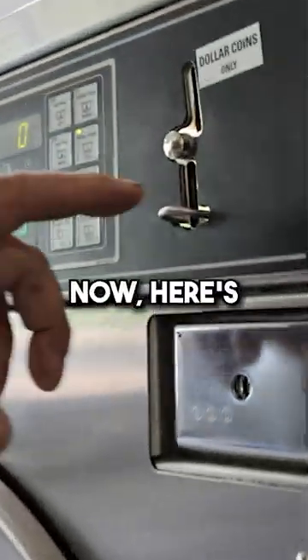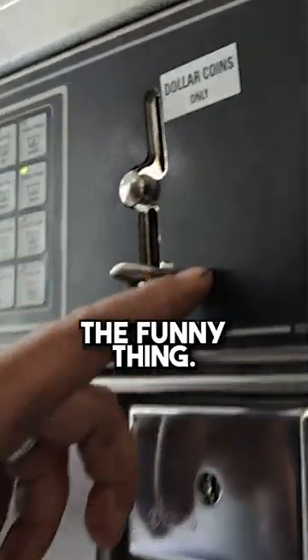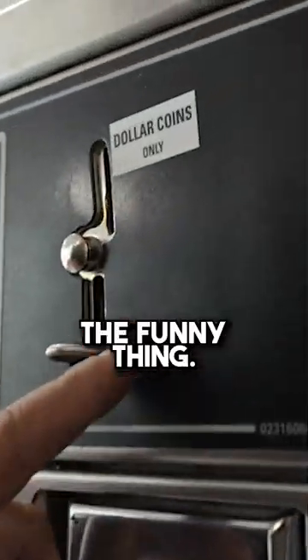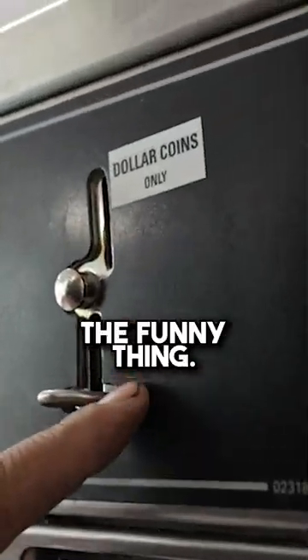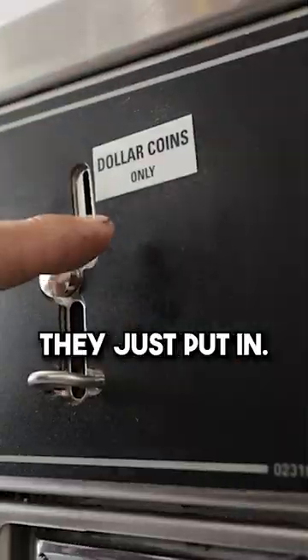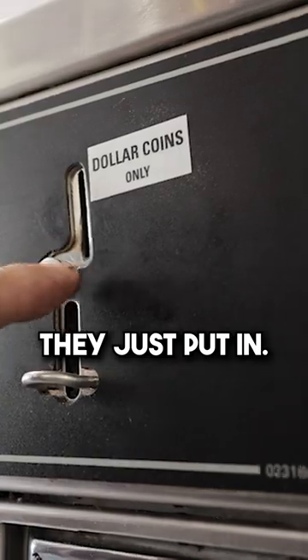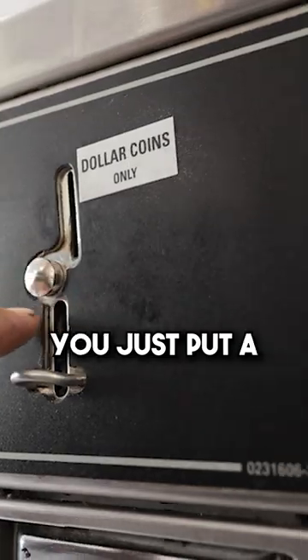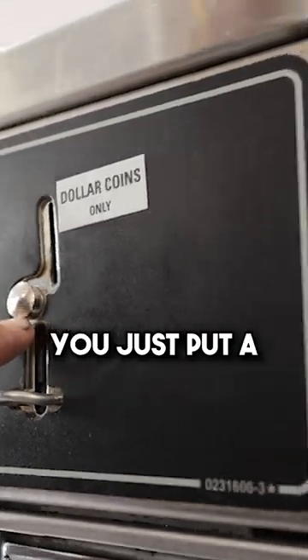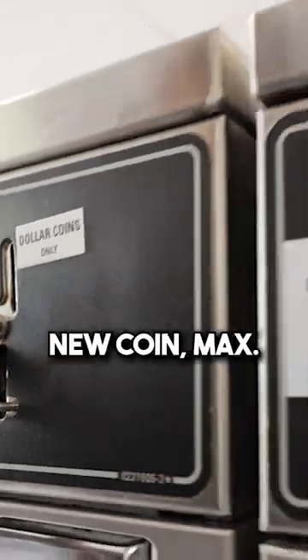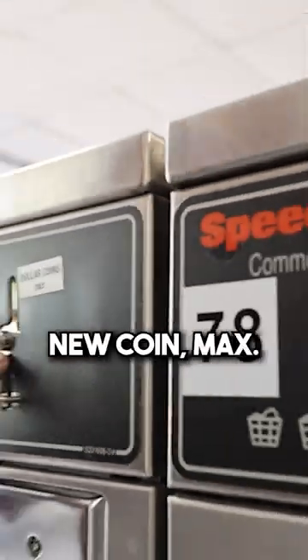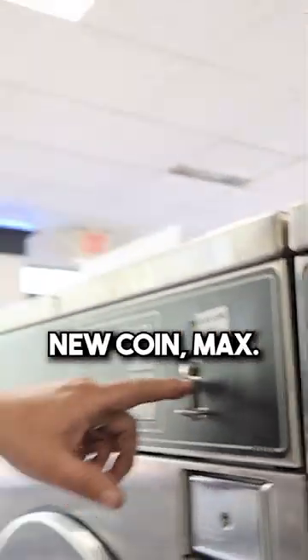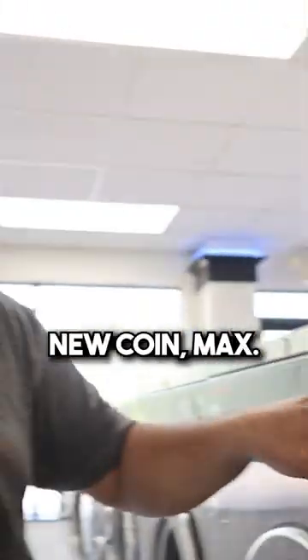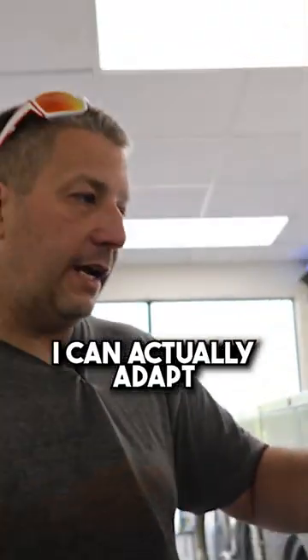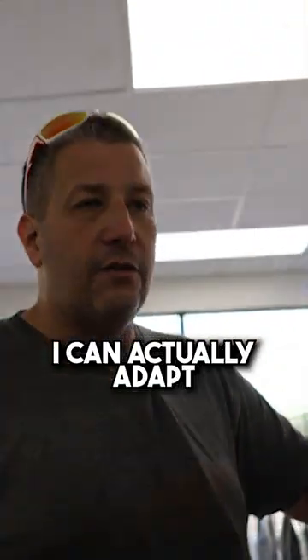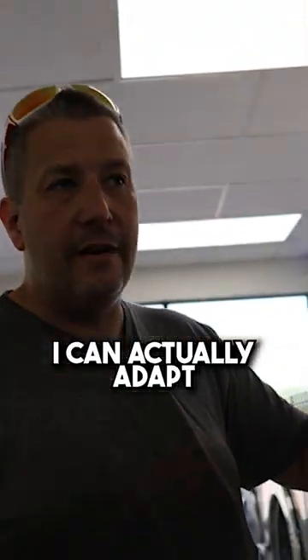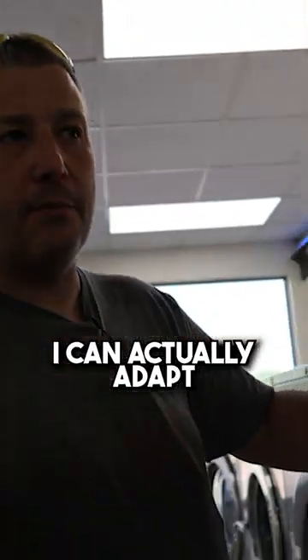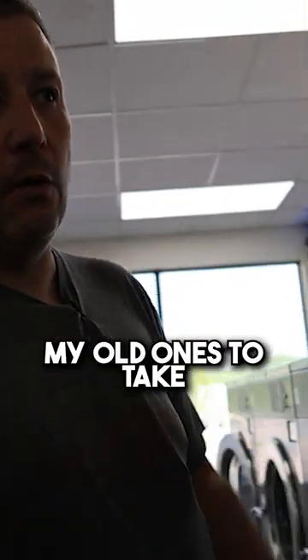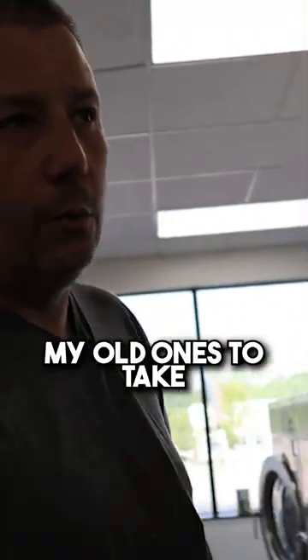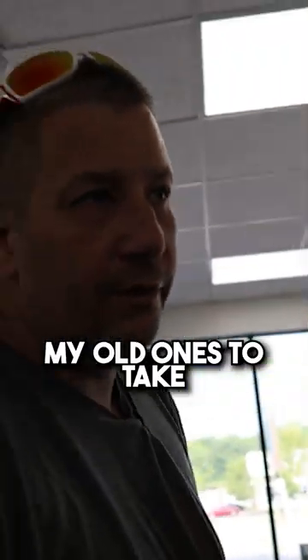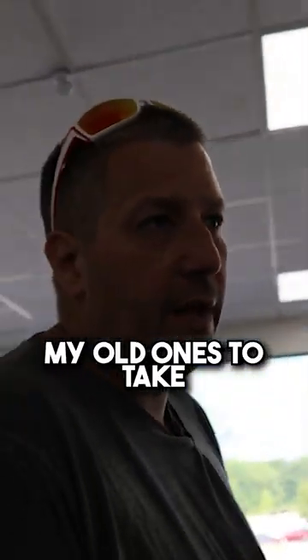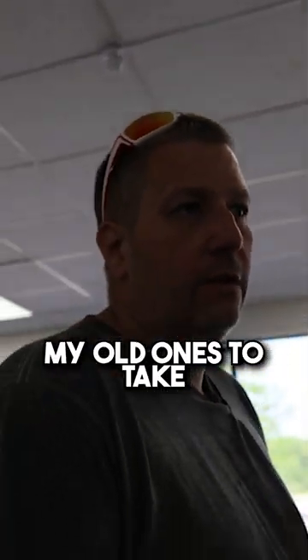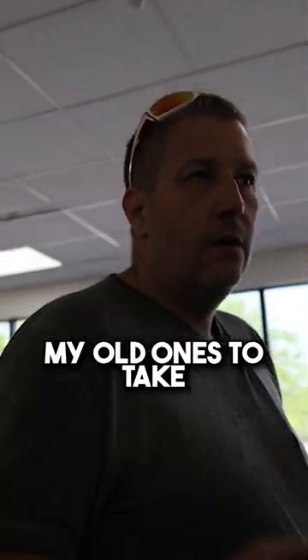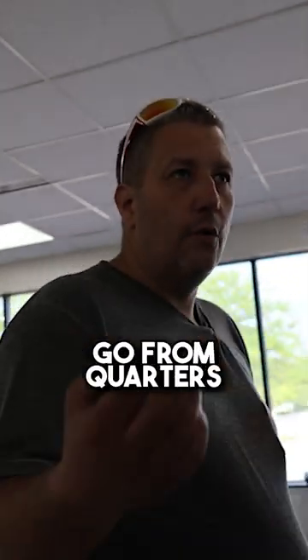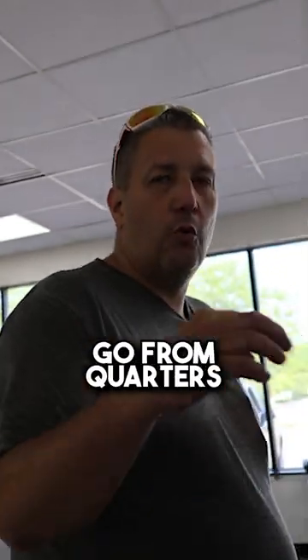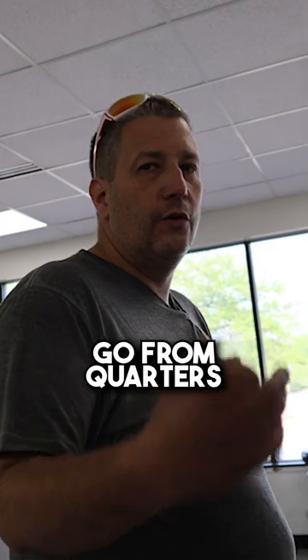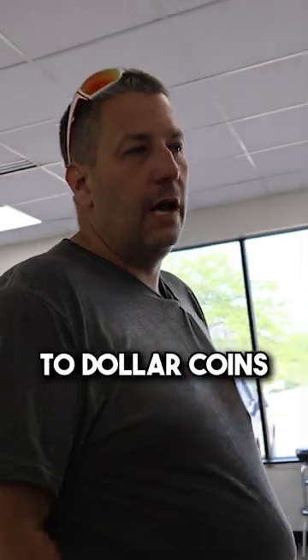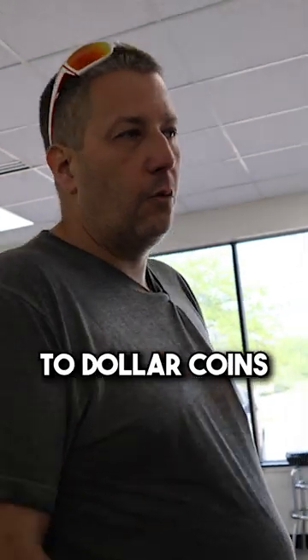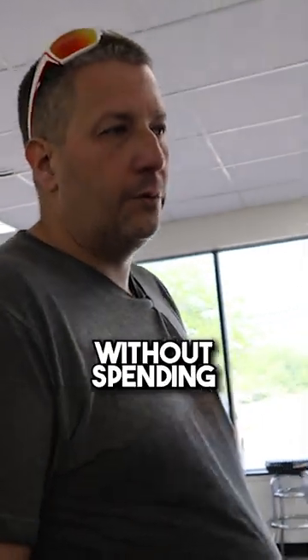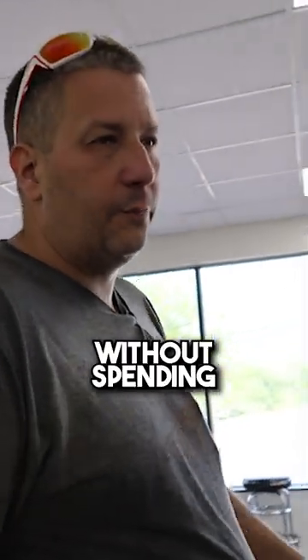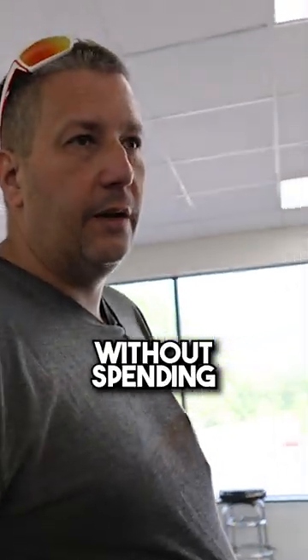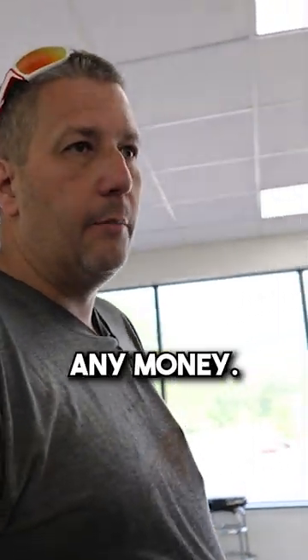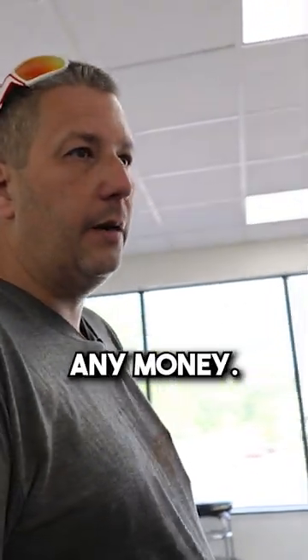Now here's the funny thing — they just put in new coin mechs. I can actually adapt my old ones to go from quarters to dollar coins without spending any money.